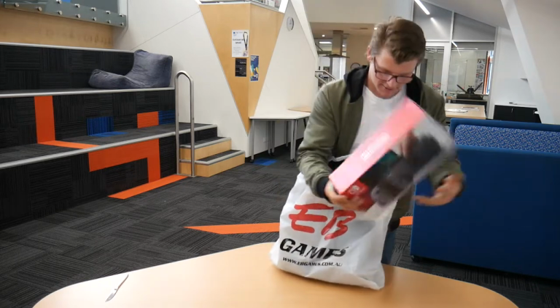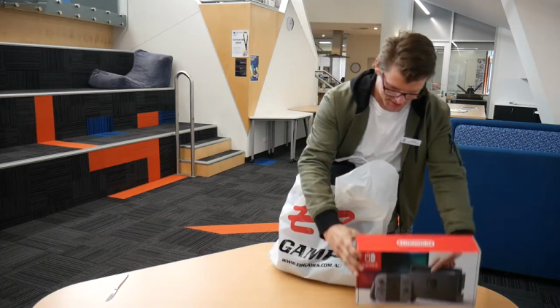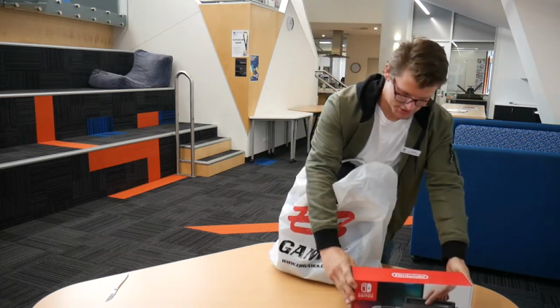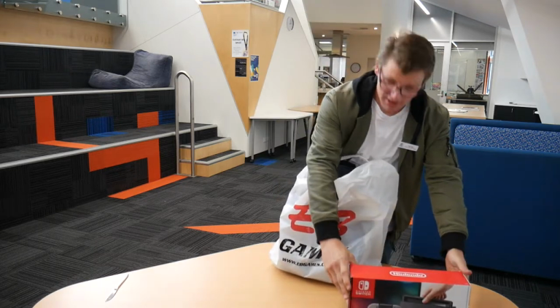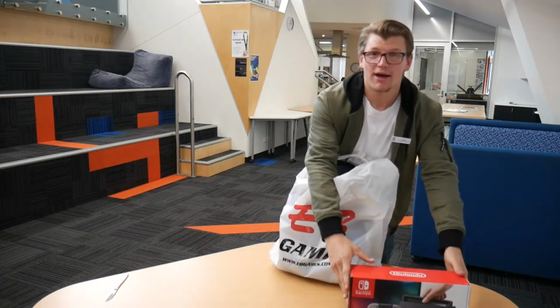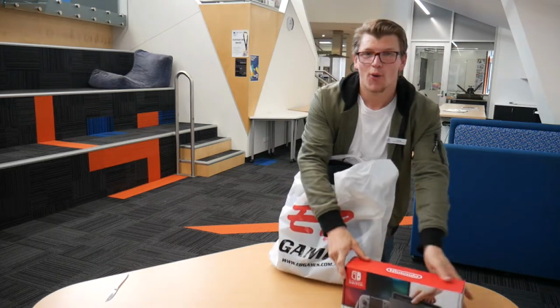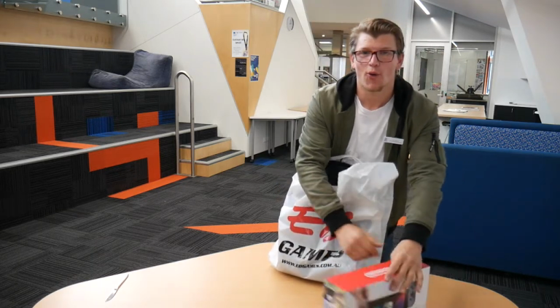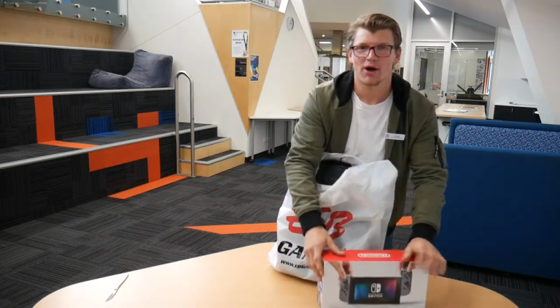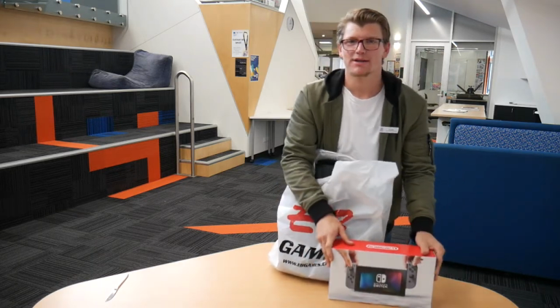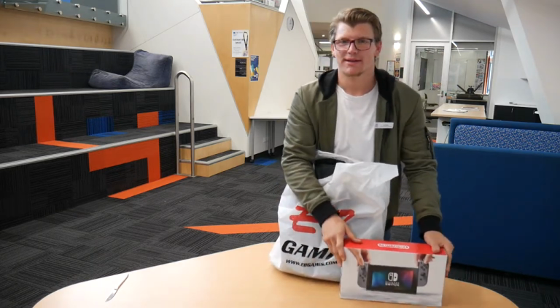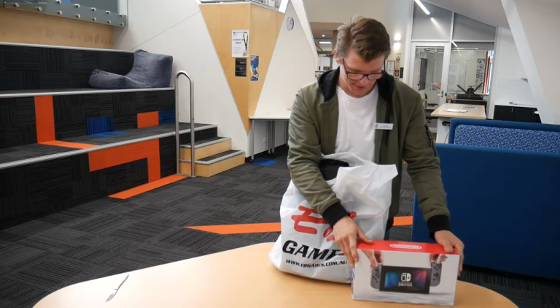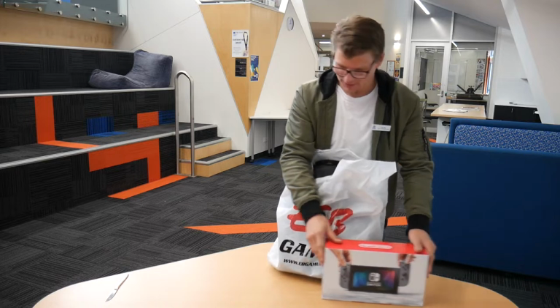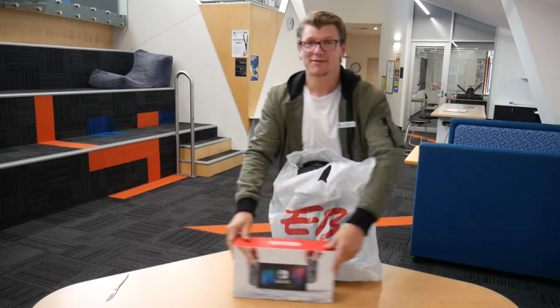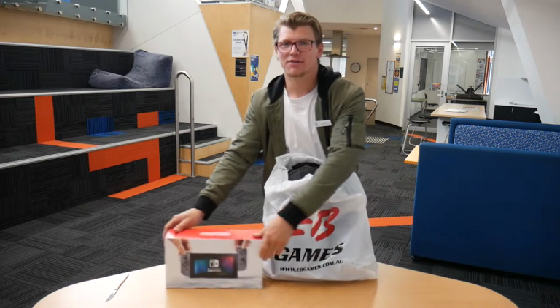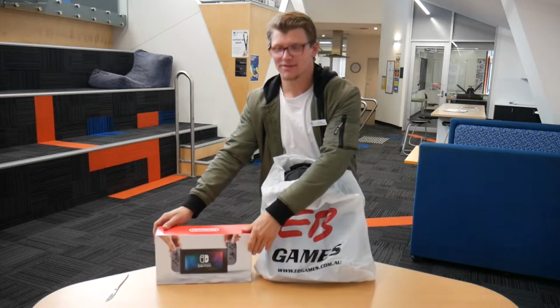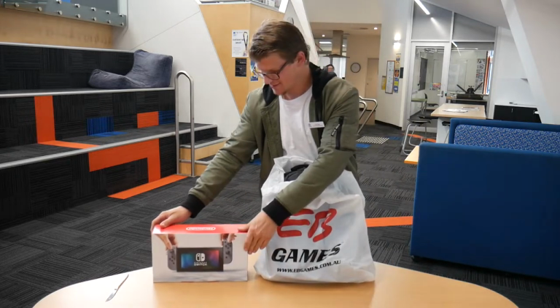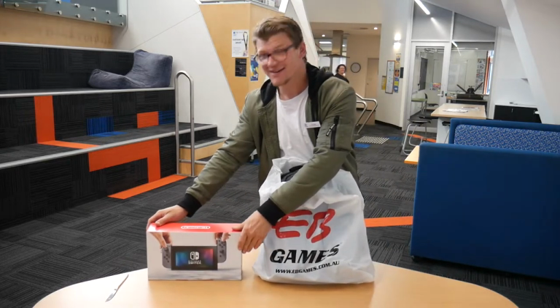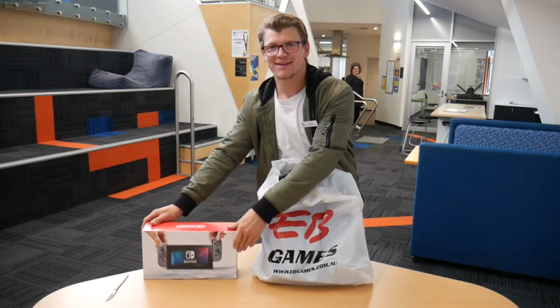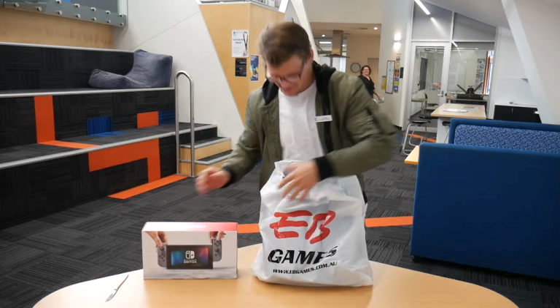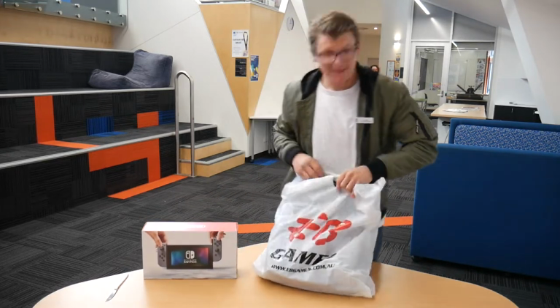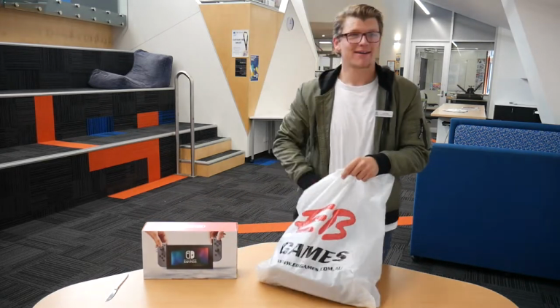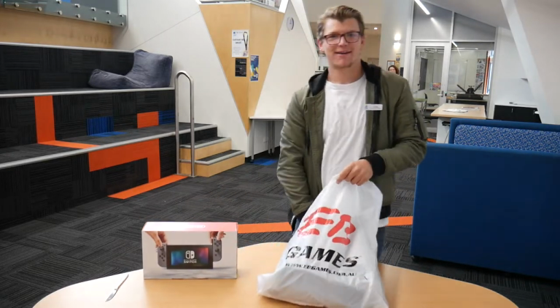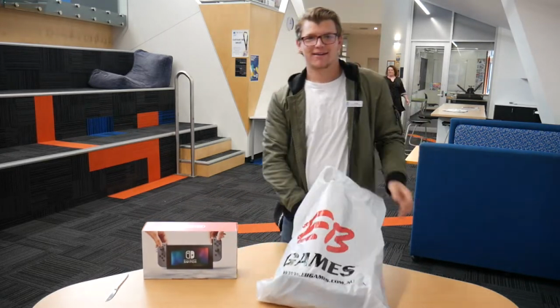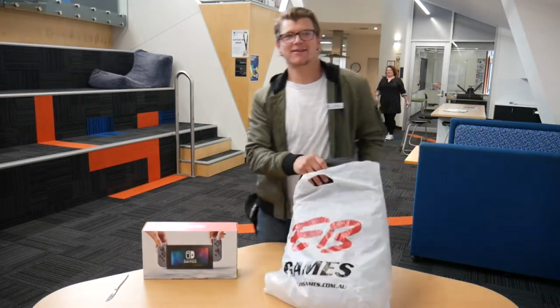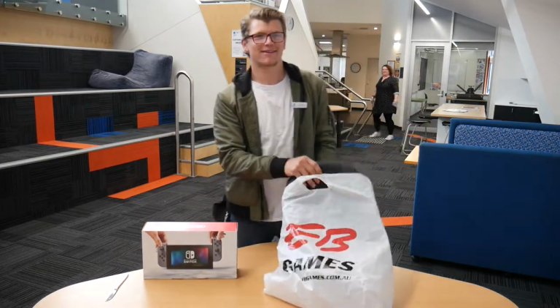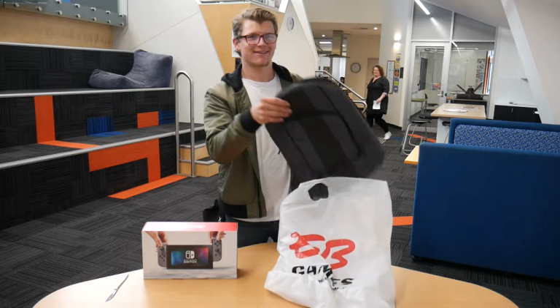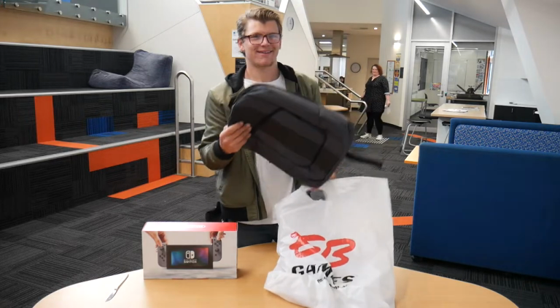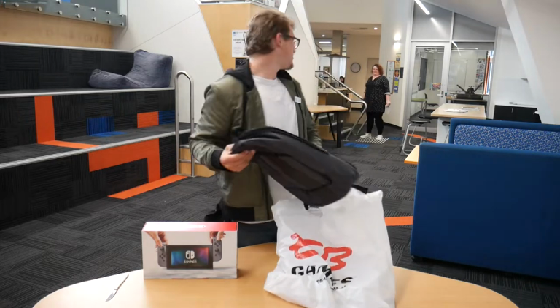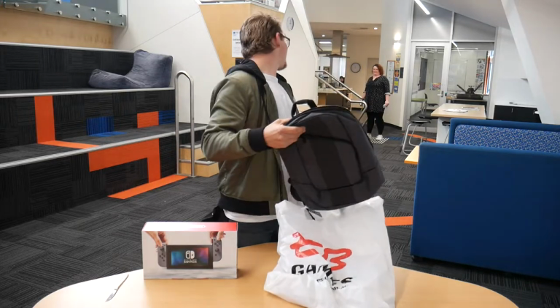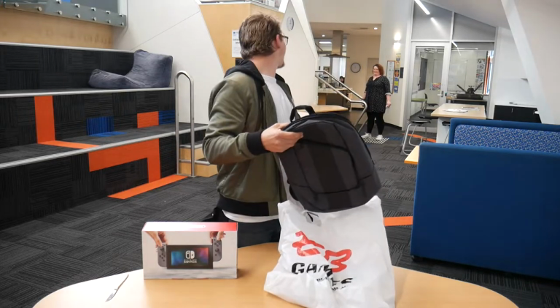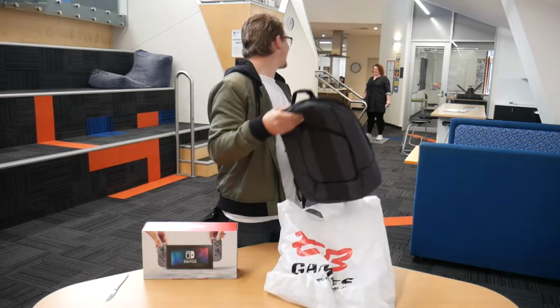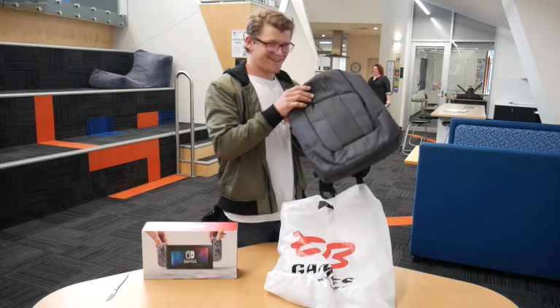Is that the Switch? Yeah, let's get that in the frame. Hi, Bridget! Hi, Matt.